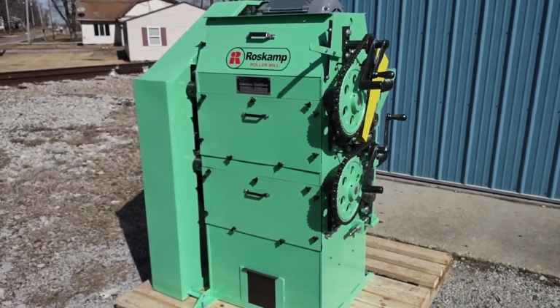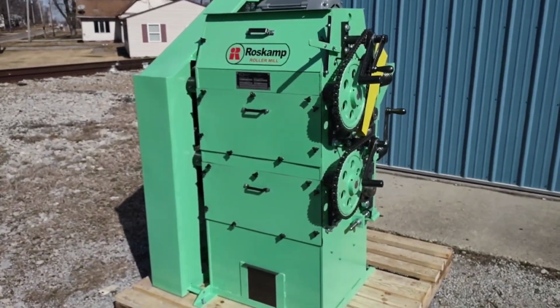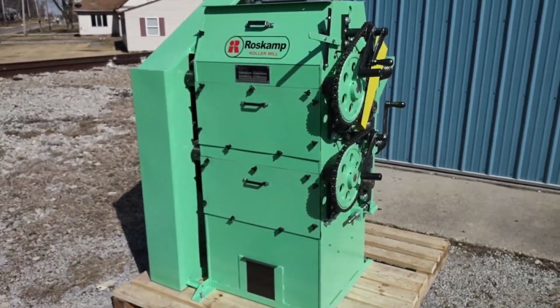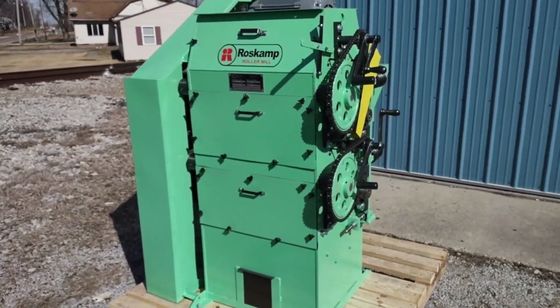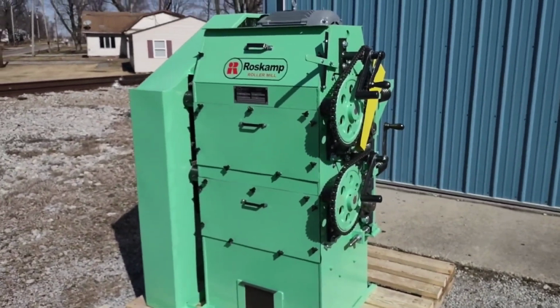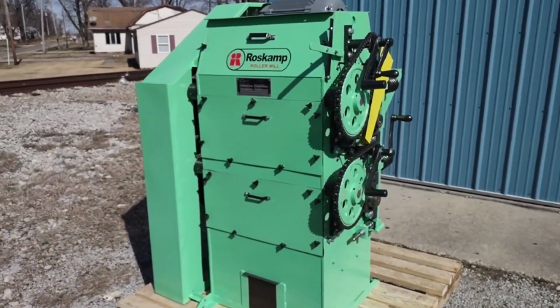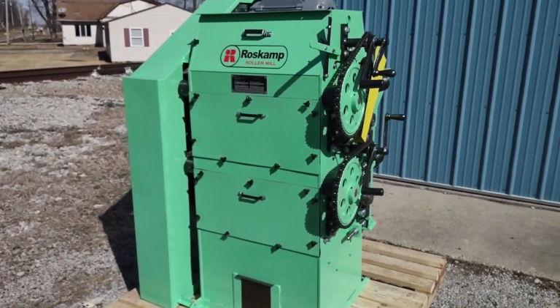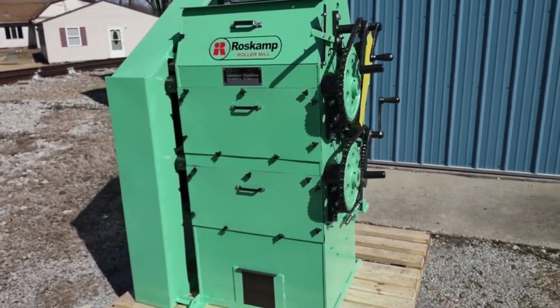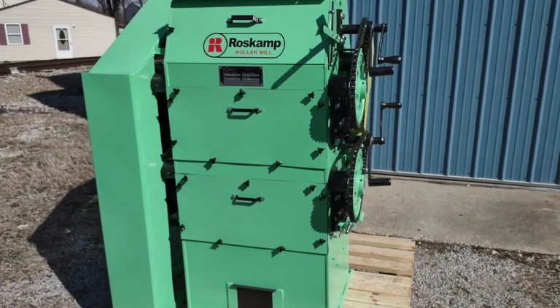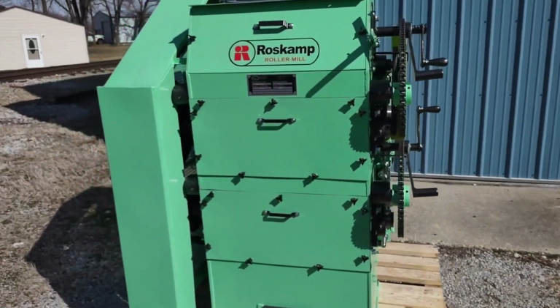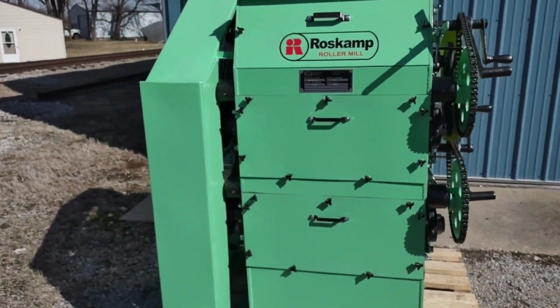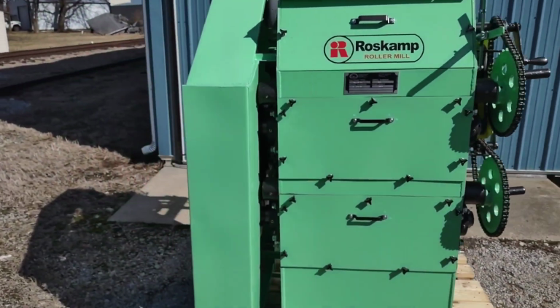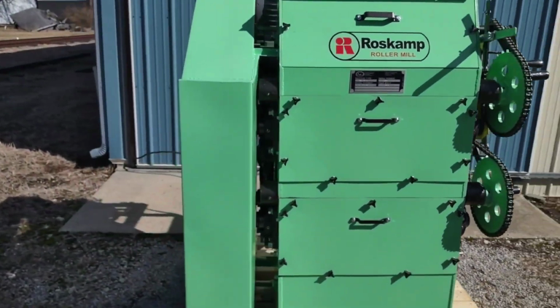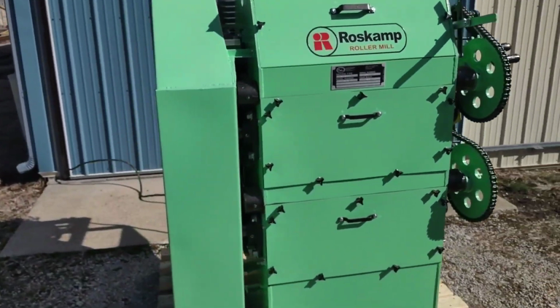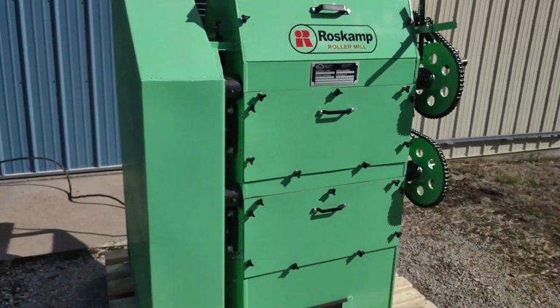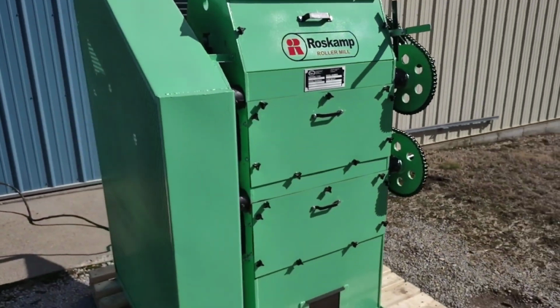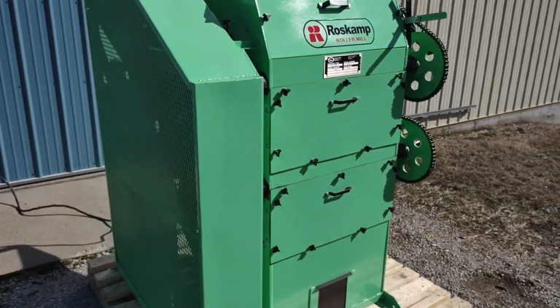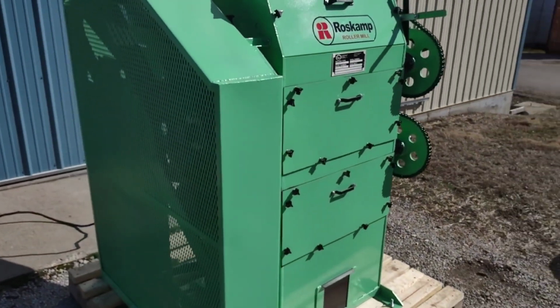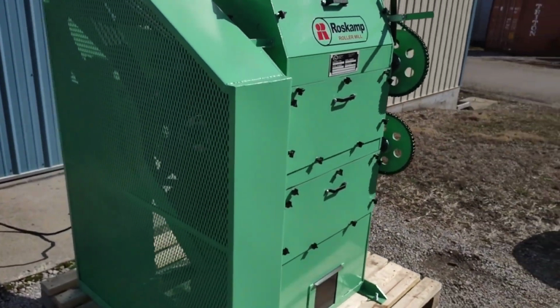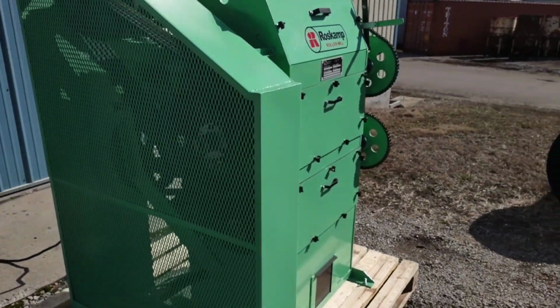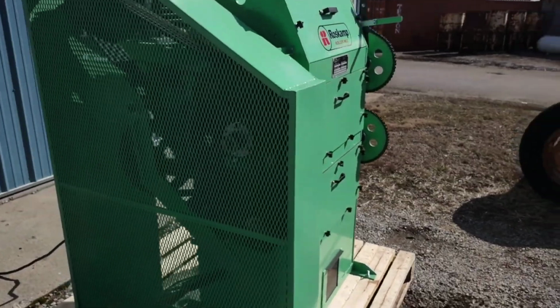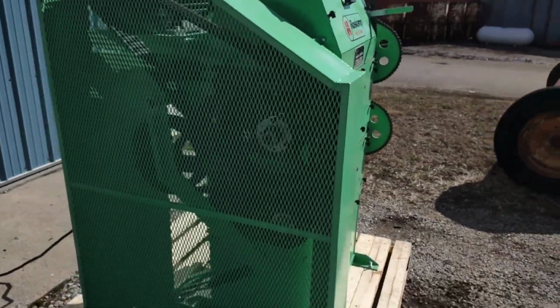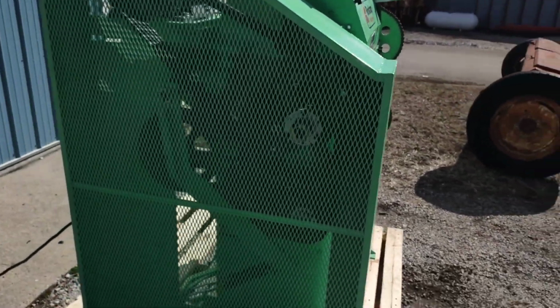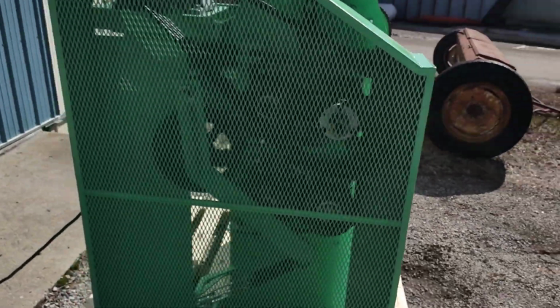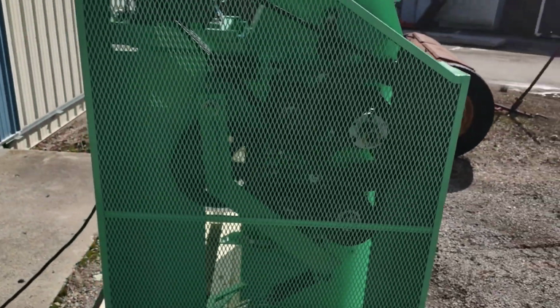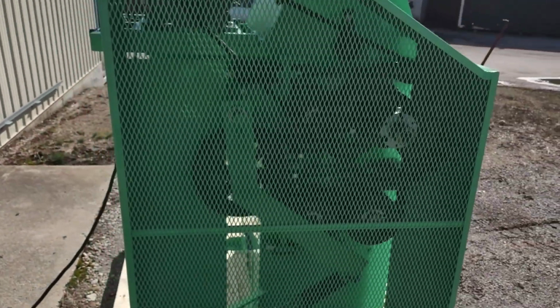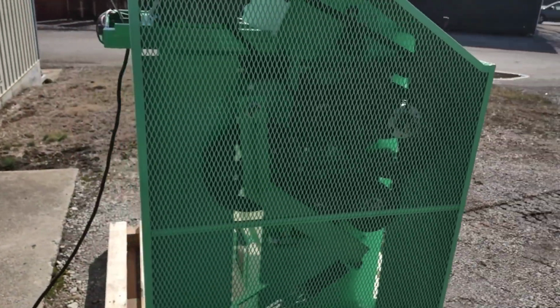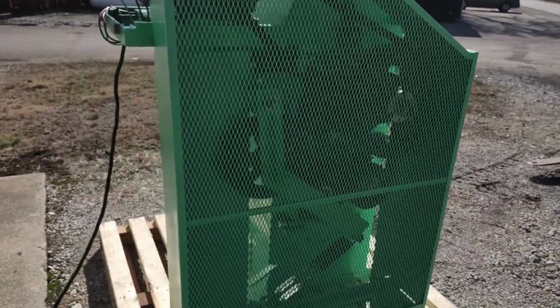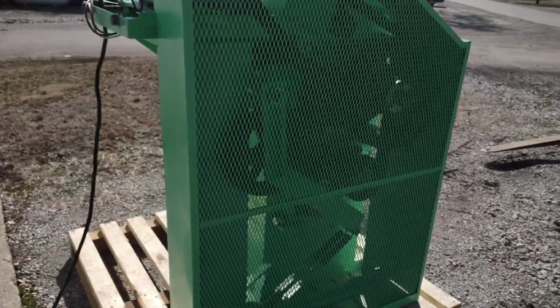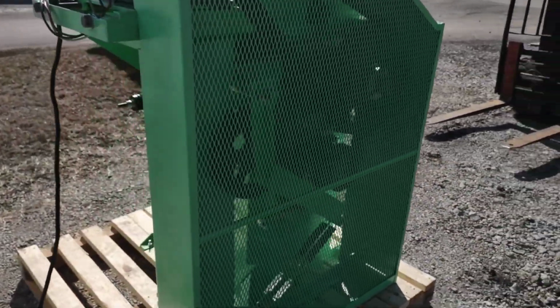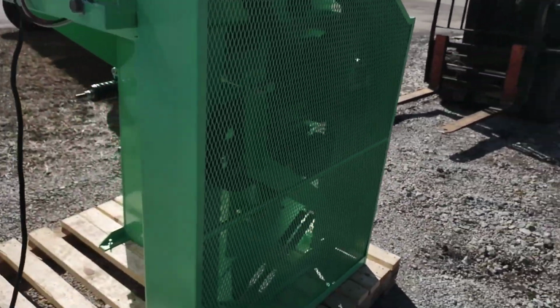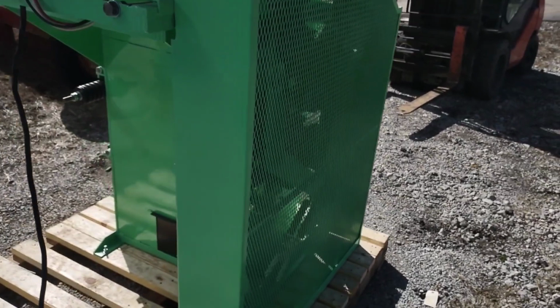Today we are looking at a really nice, totally rebuilt Ross Camp 9x24 two-pair high roller mill. We'll do a general walk around of the unit.